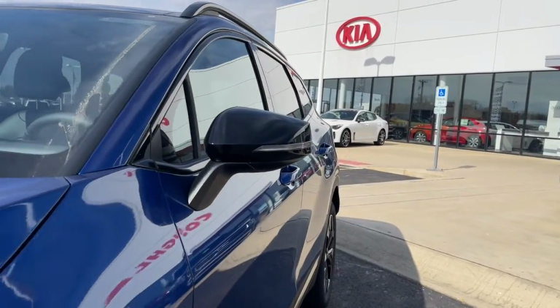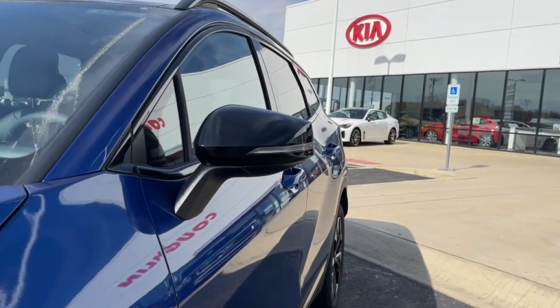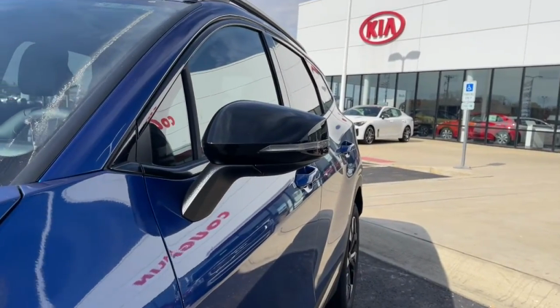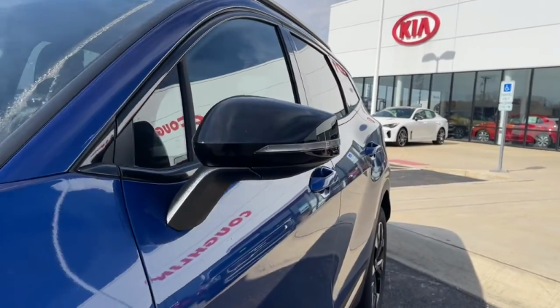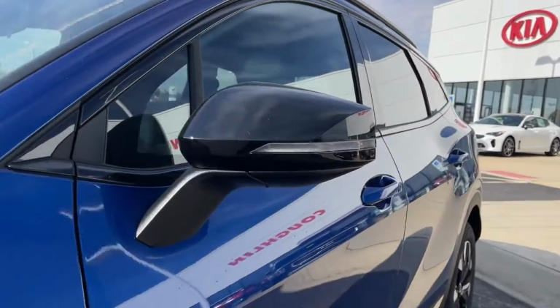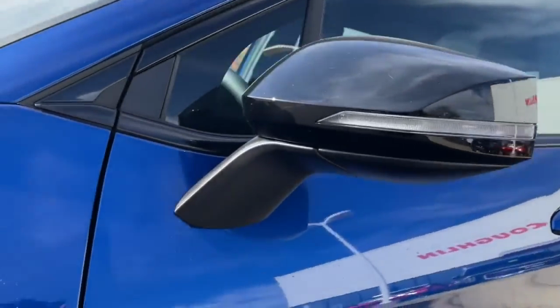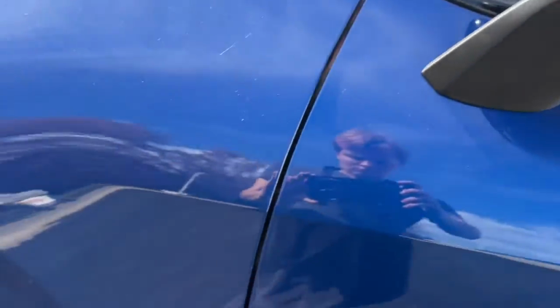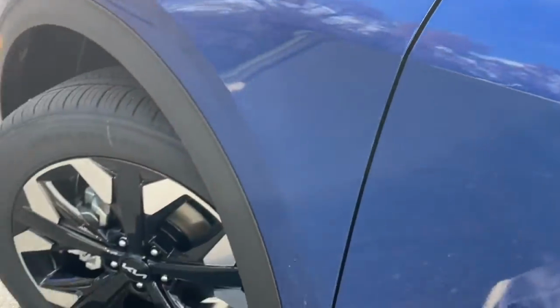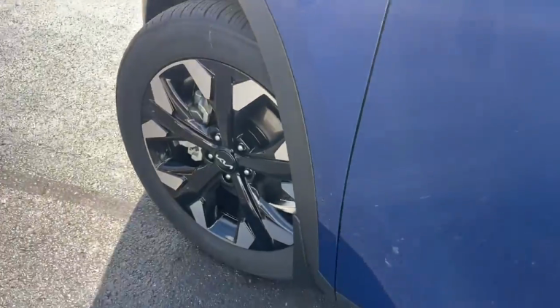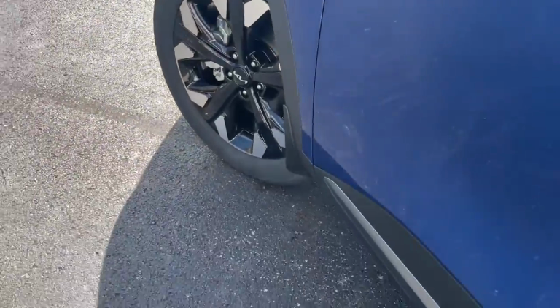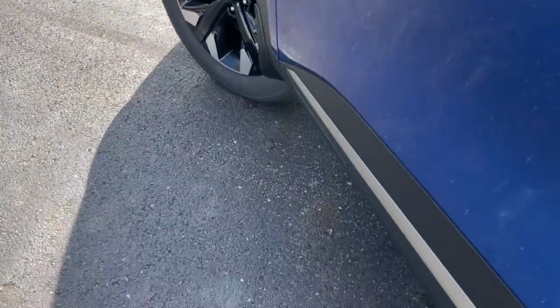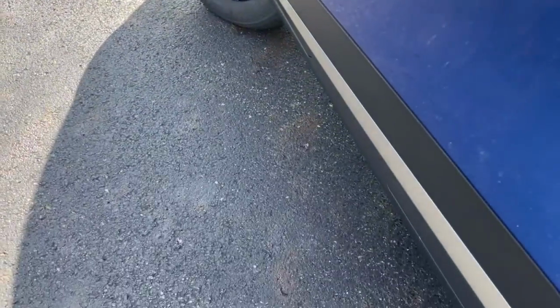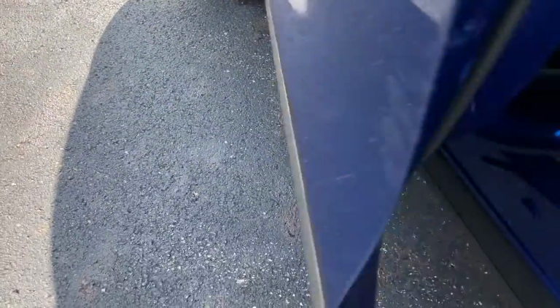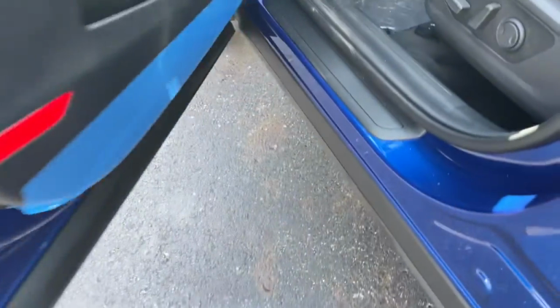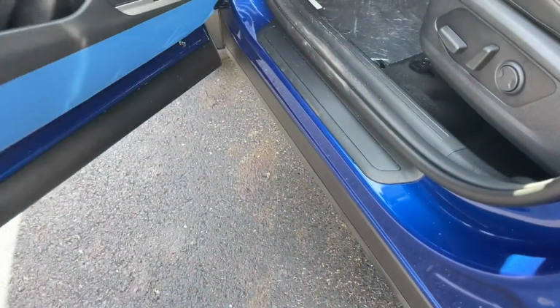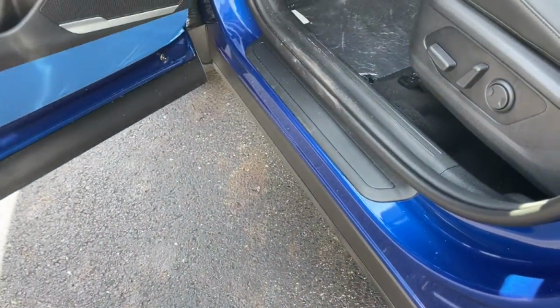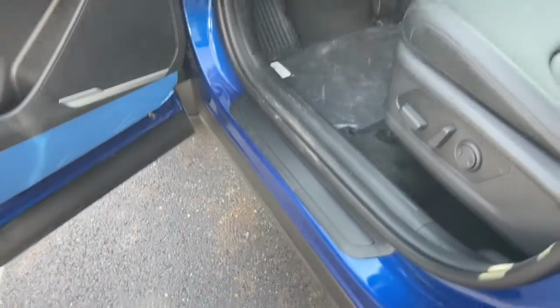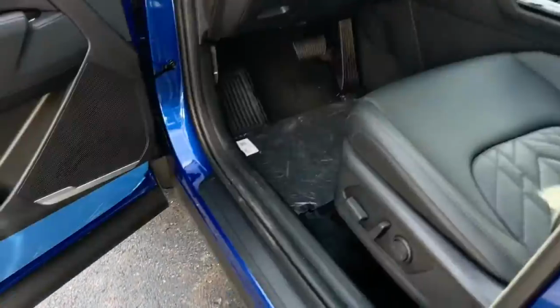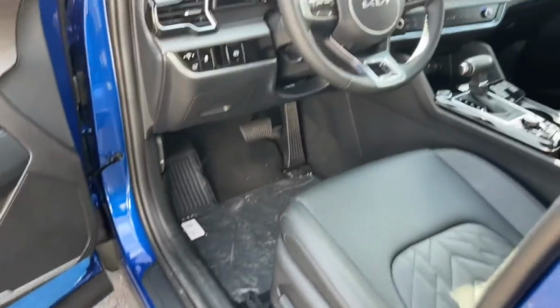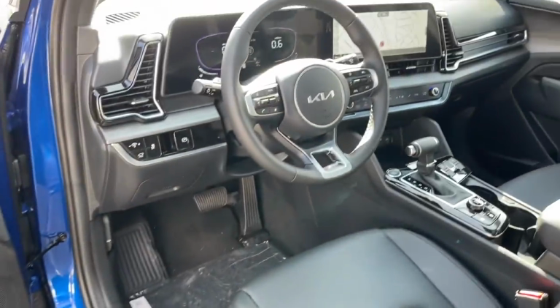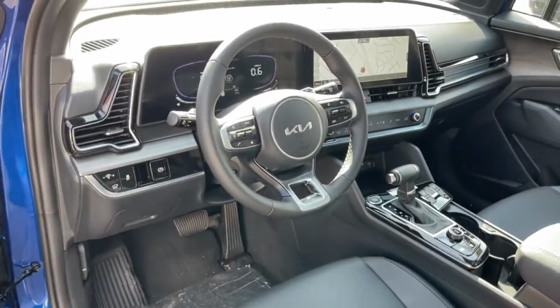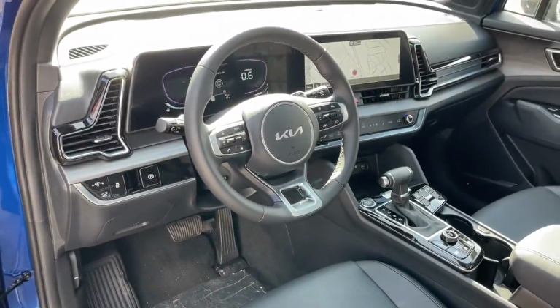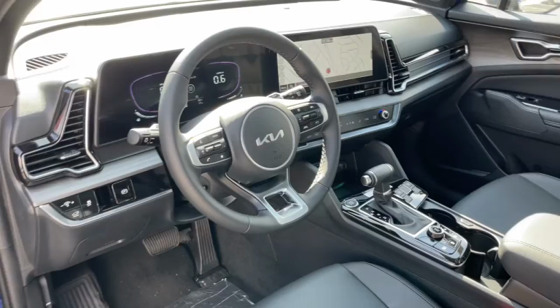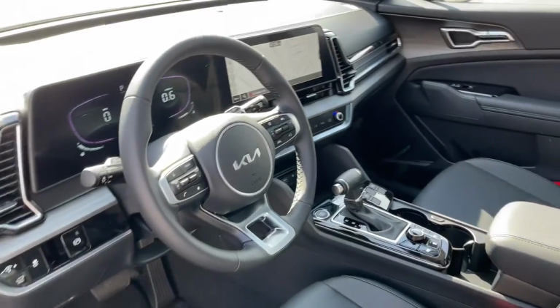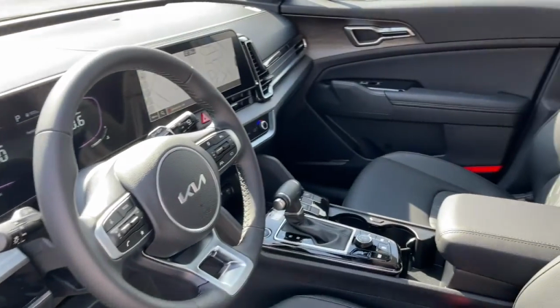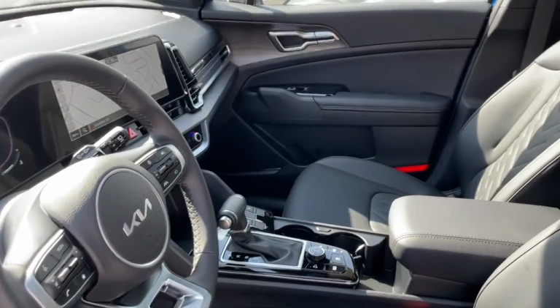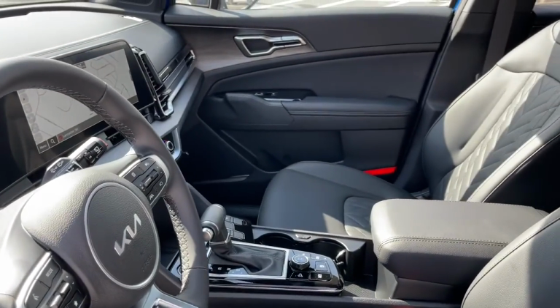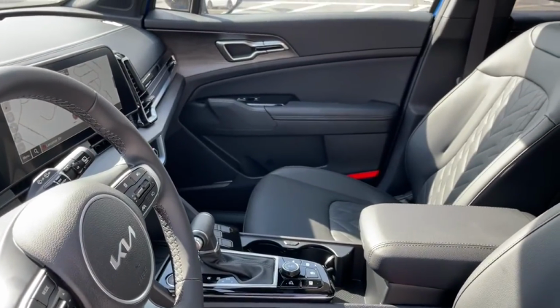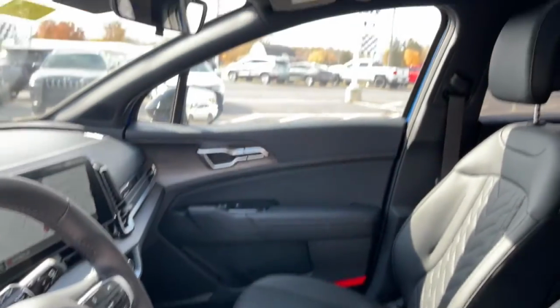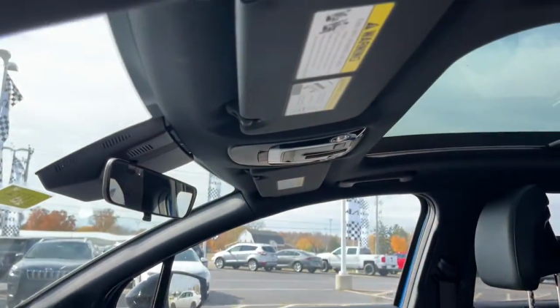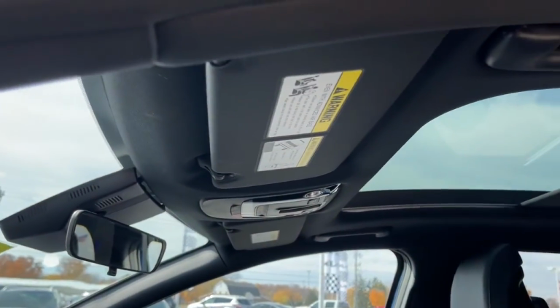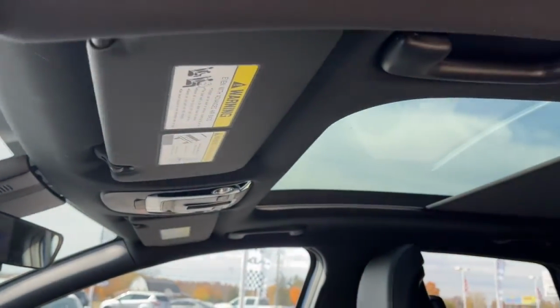Rediscover the fun of driving while you take advantage of crossover convenience in this athletic Sportage. Treat yourself to a road test today. Our staff will toss you the keys and give you an outstanding customer experience.